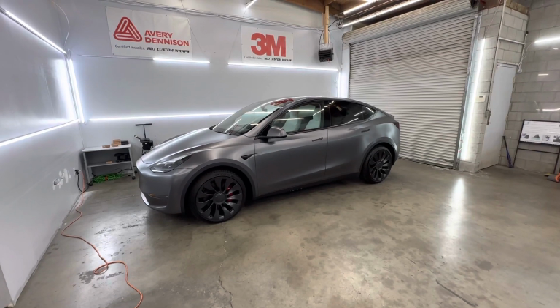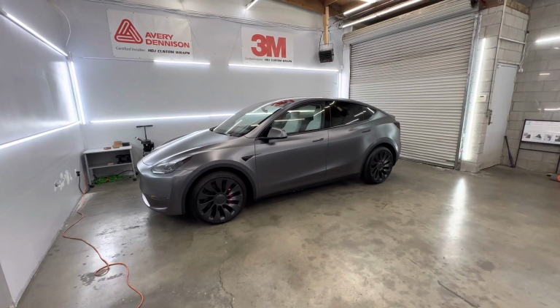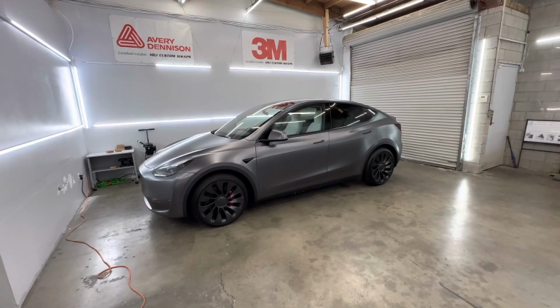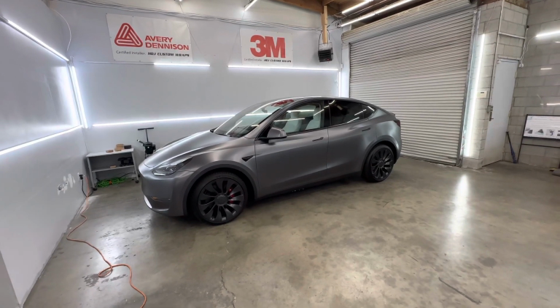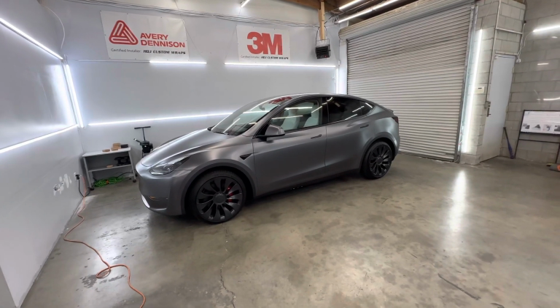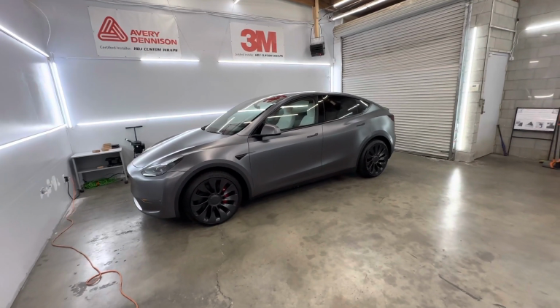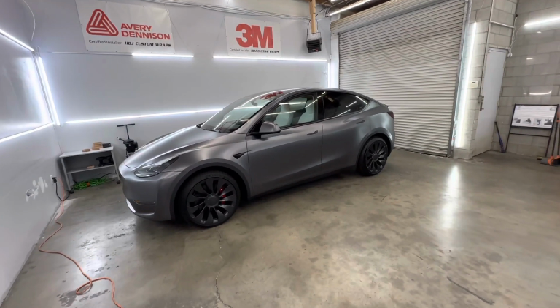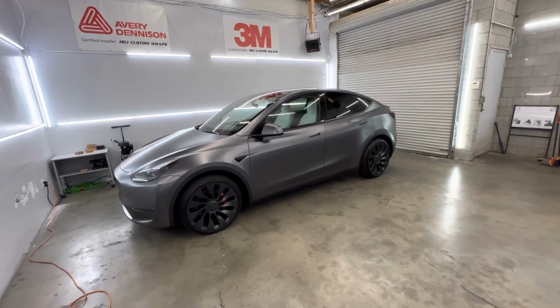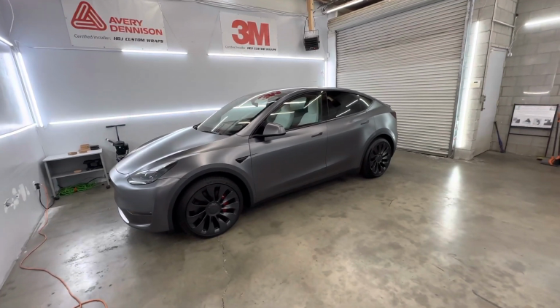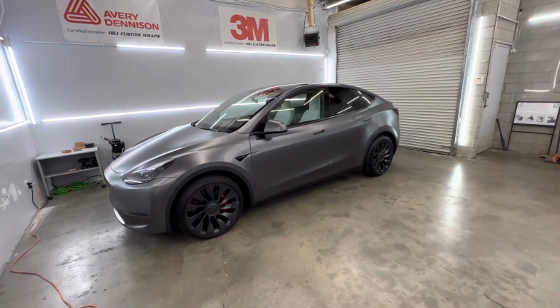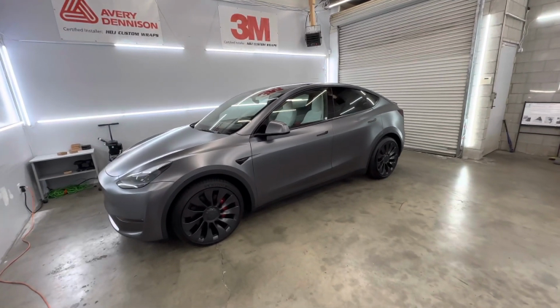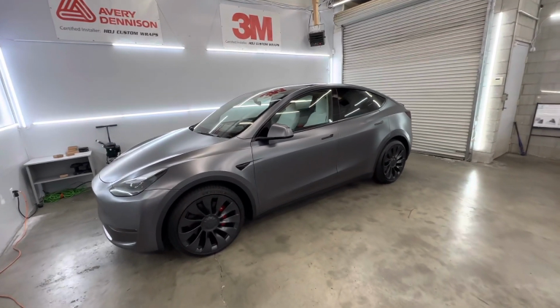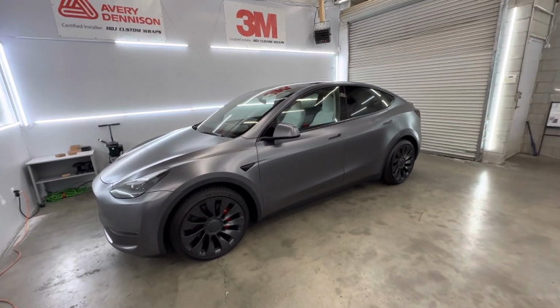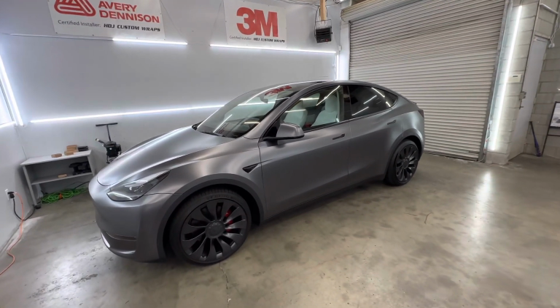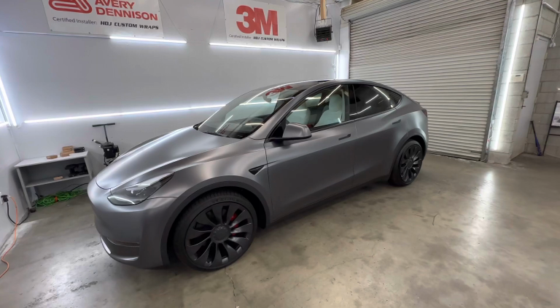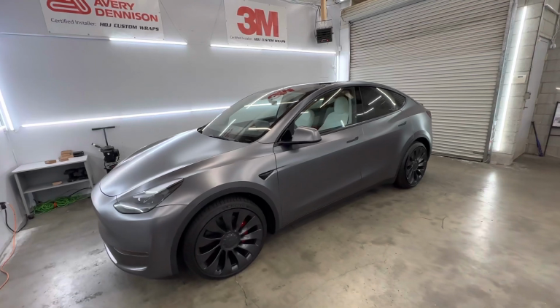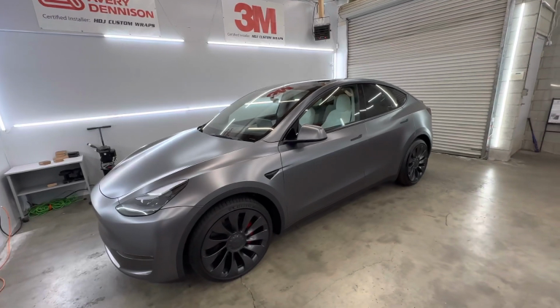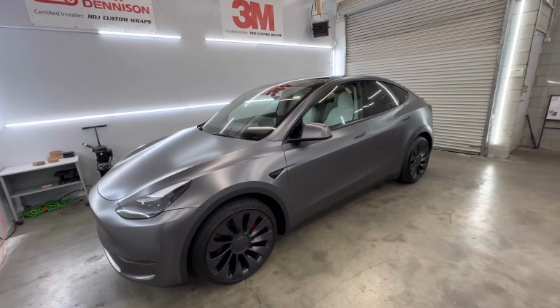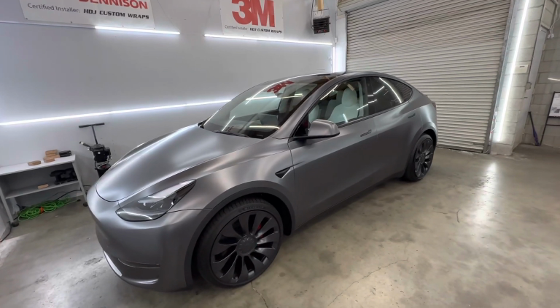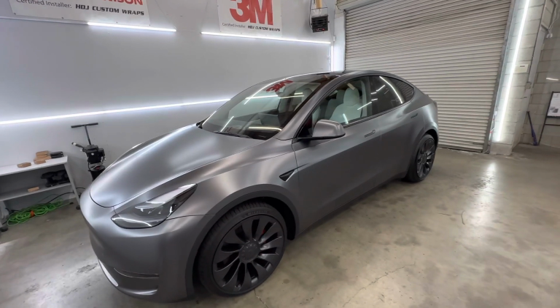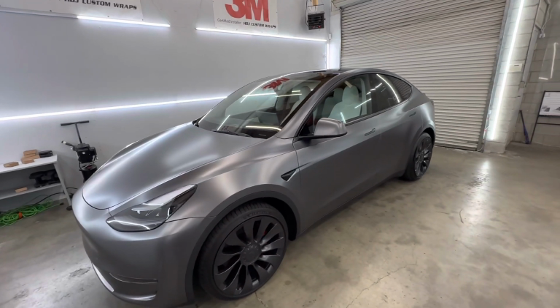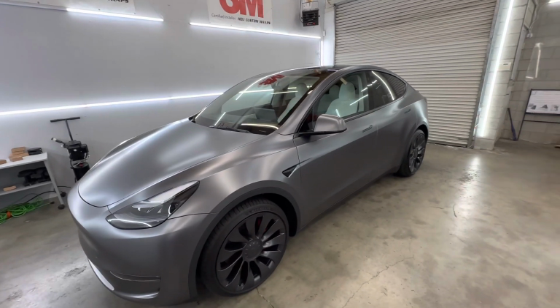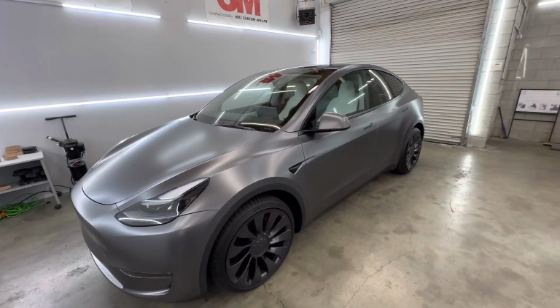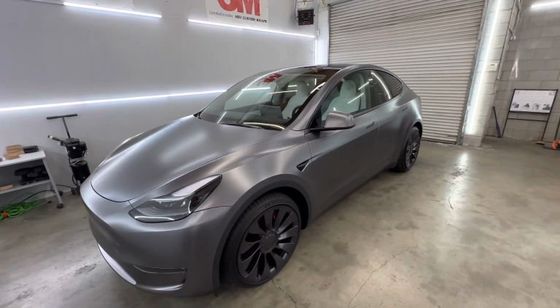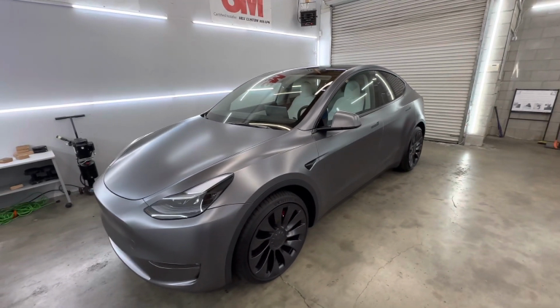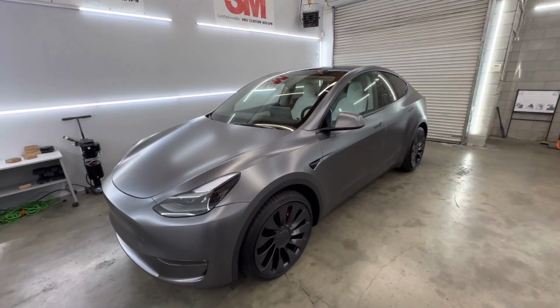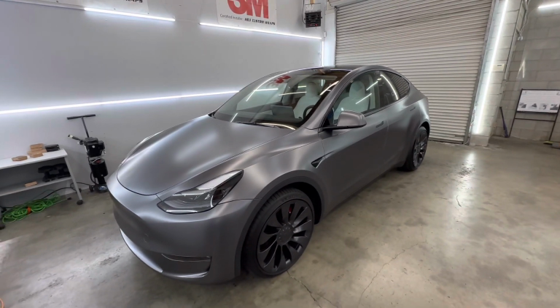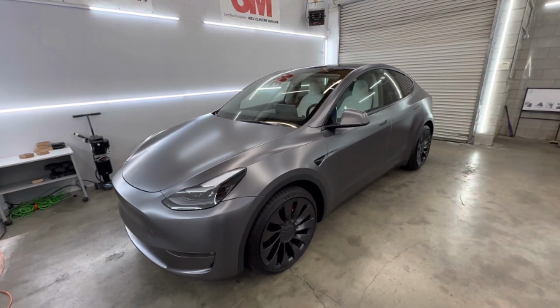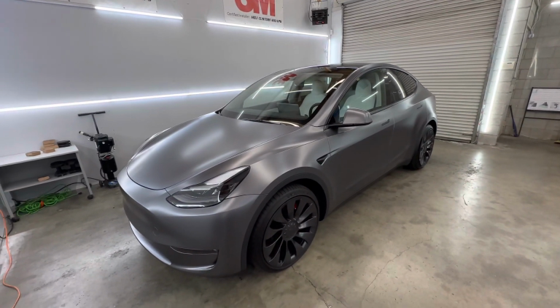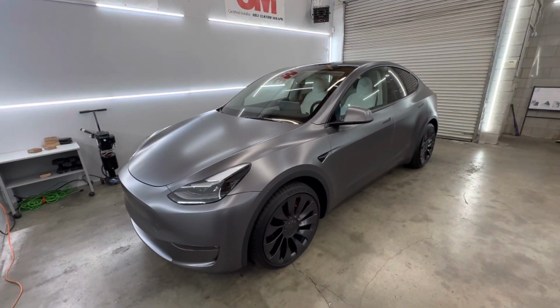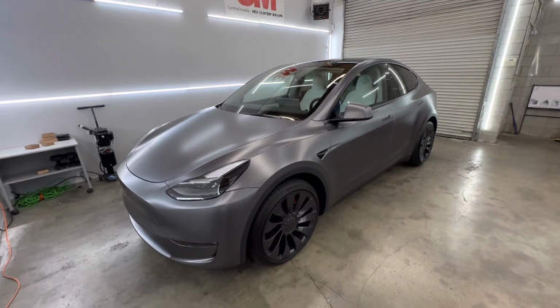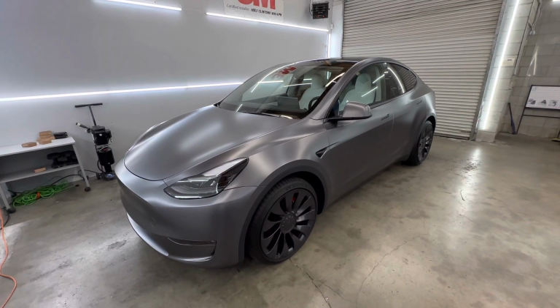Hey guys, Jay here with HDJ Custom Wraps. So we just finished wrapping this Tesla Model Y. This car is brand new. We wrapped it in Avery Dennison Satin Dark Gray.